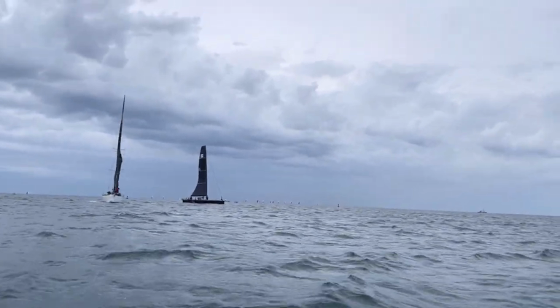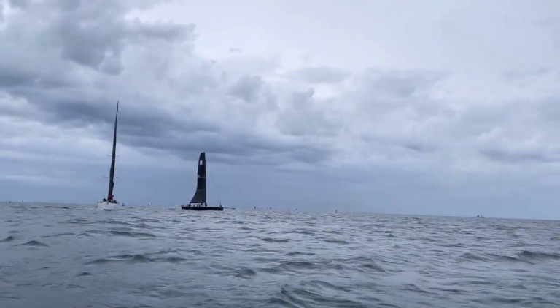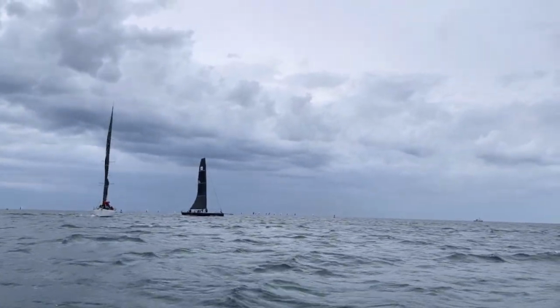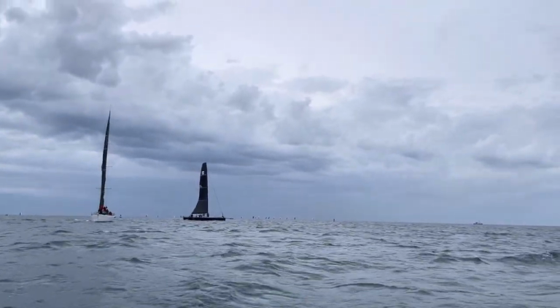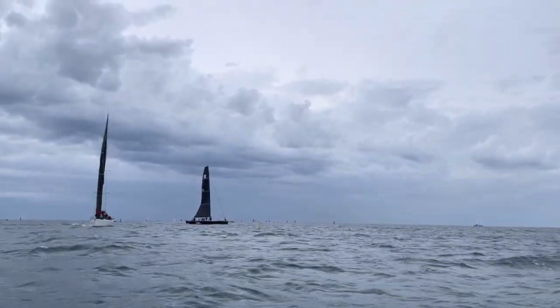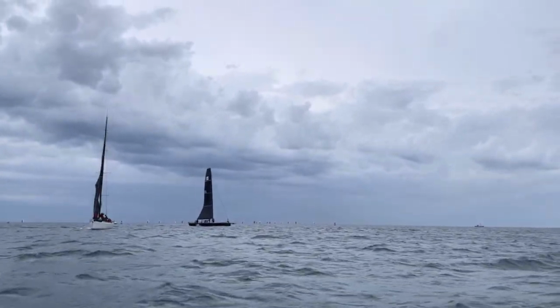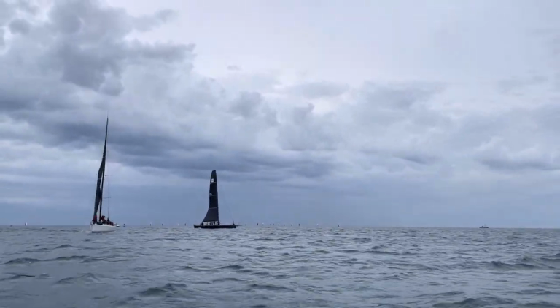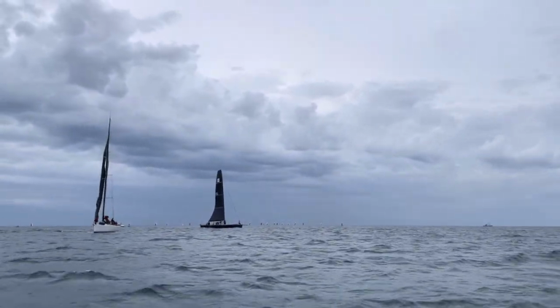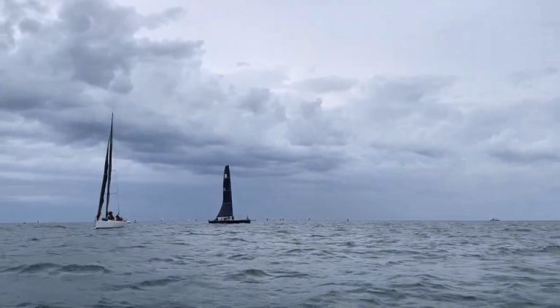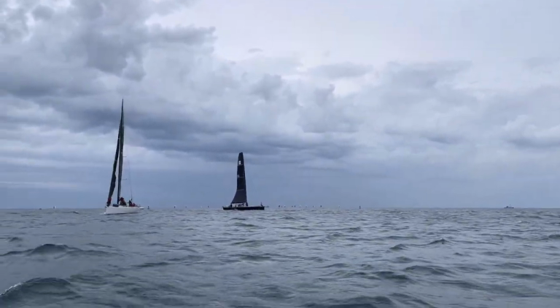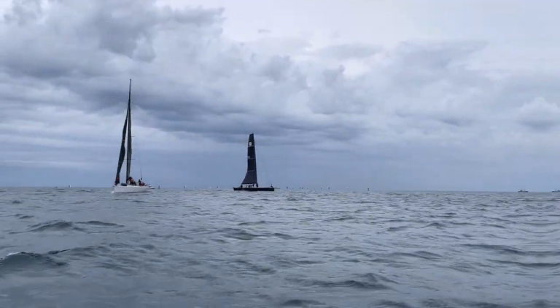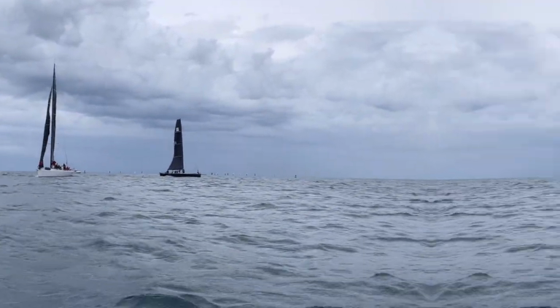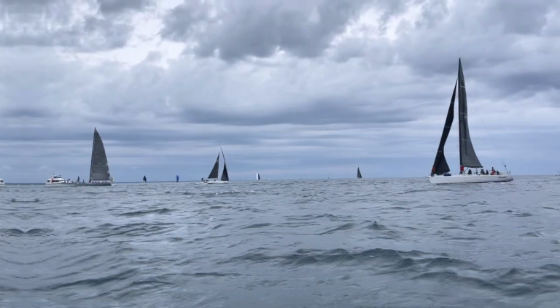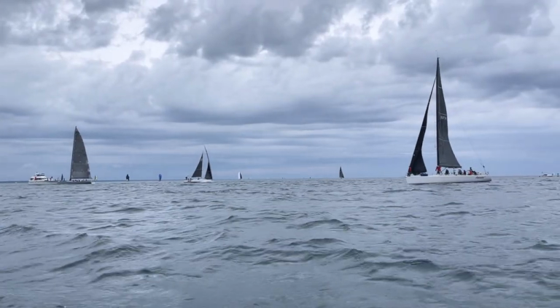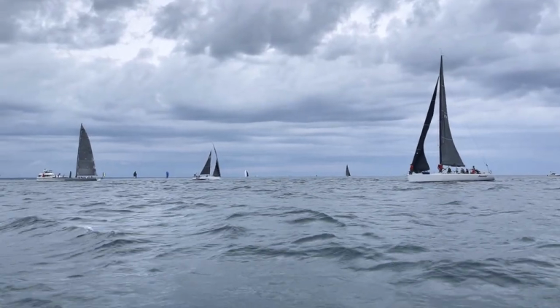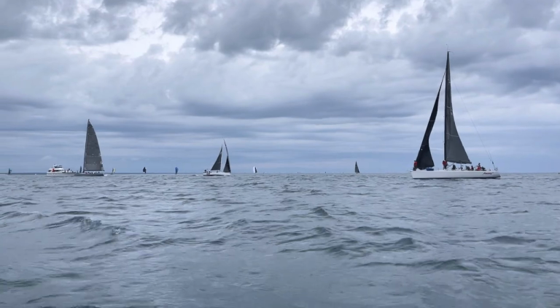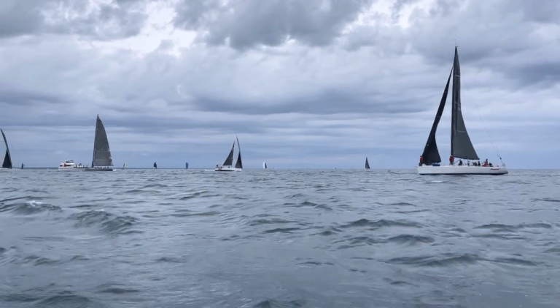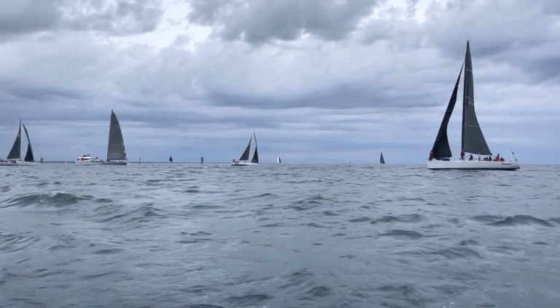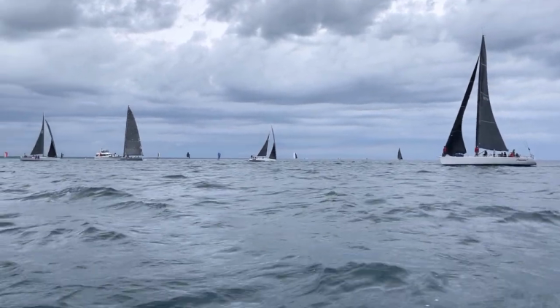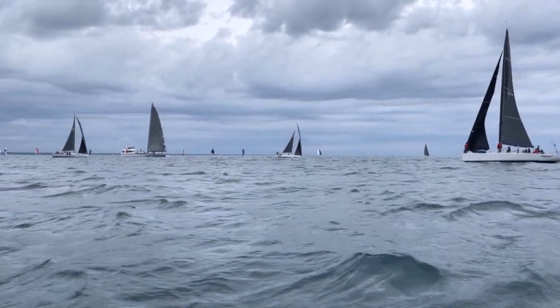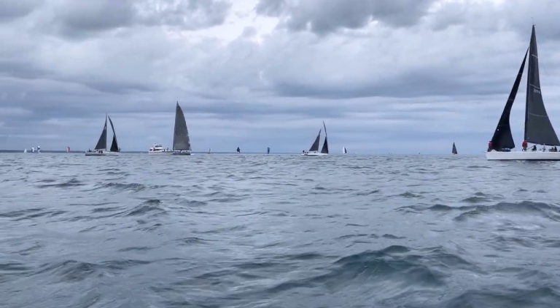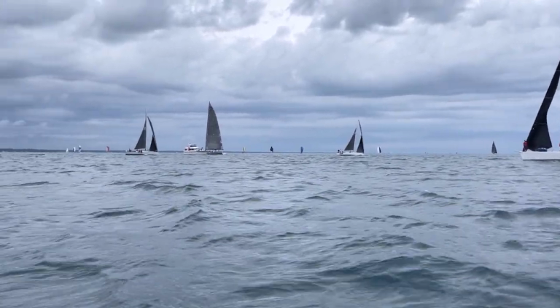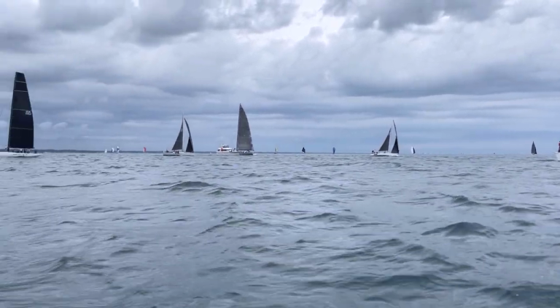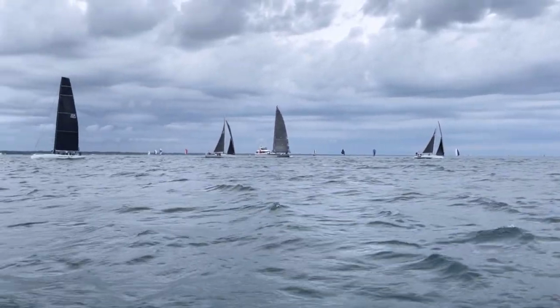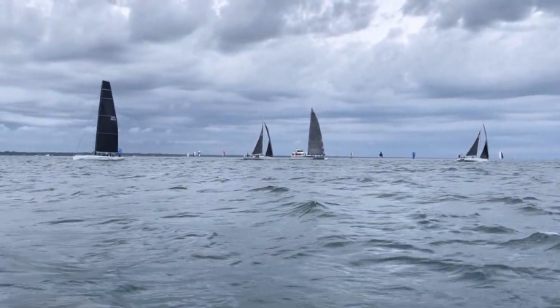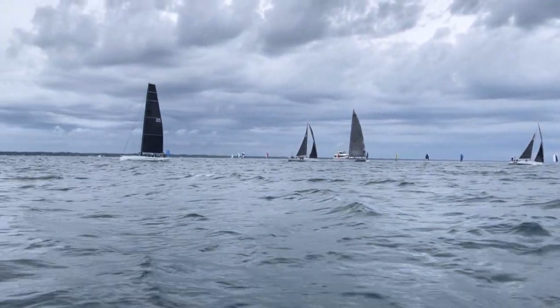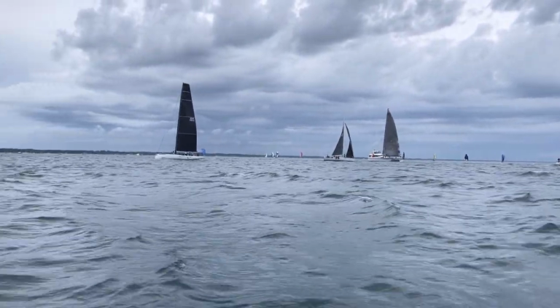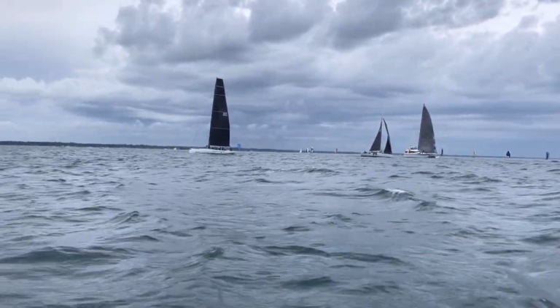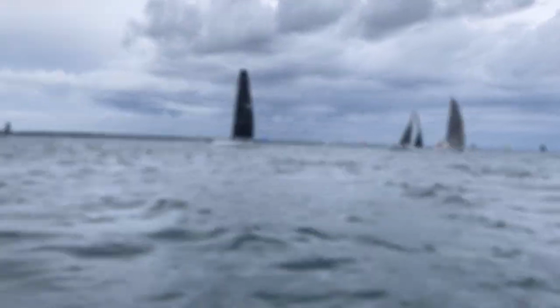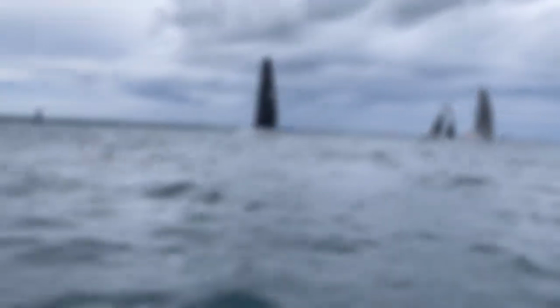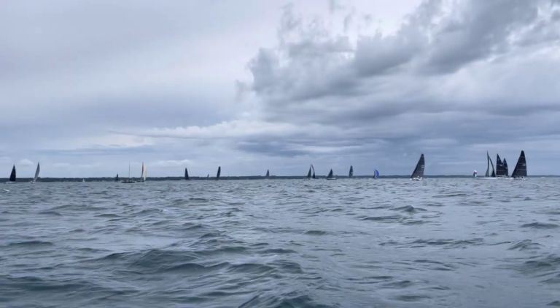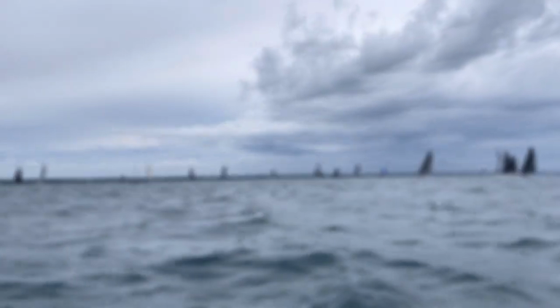Looks like a TP52 right there. Lake 70s out. Pretty cool to see.